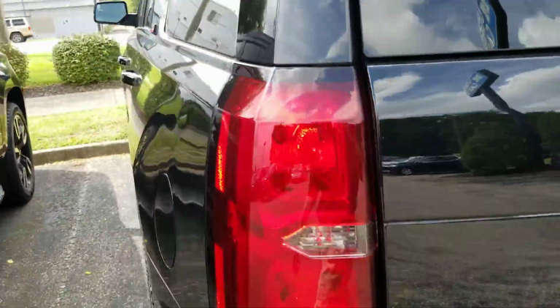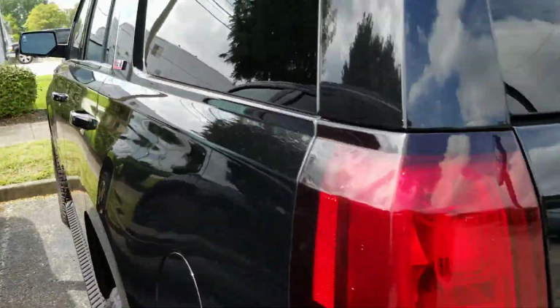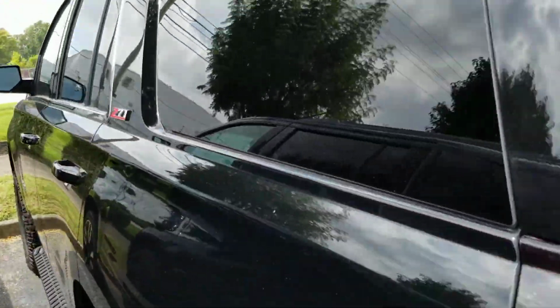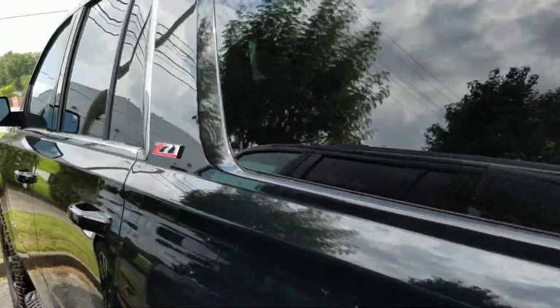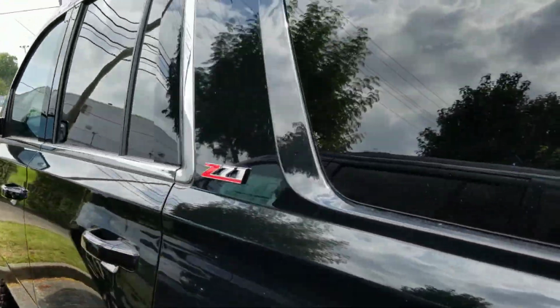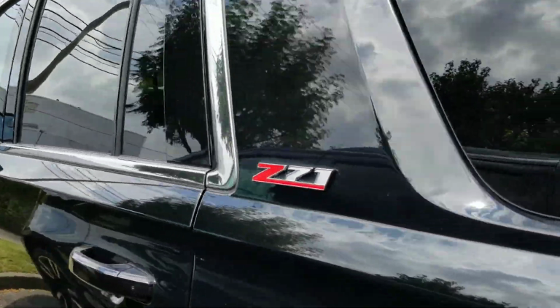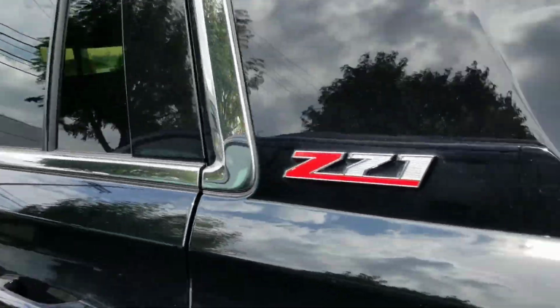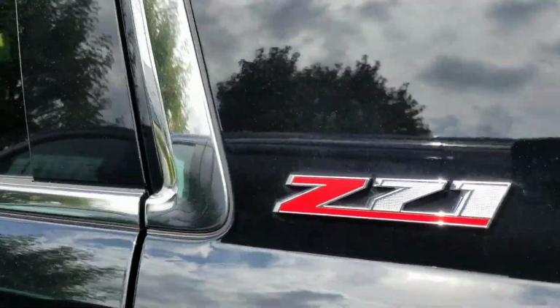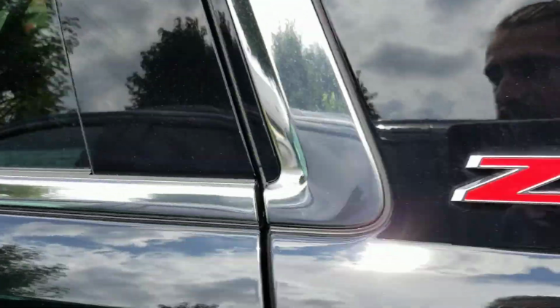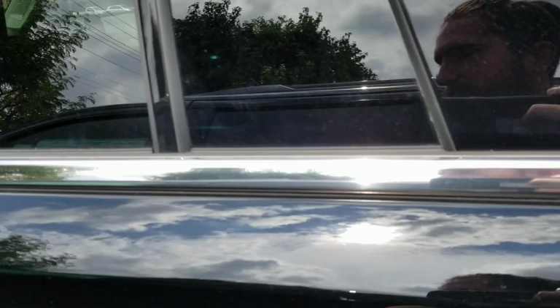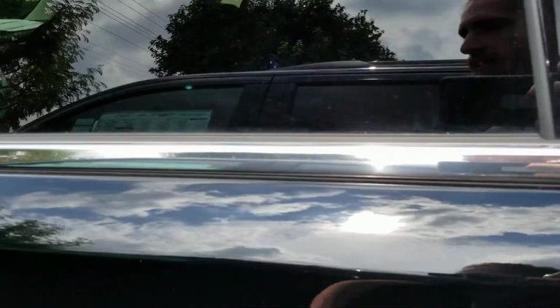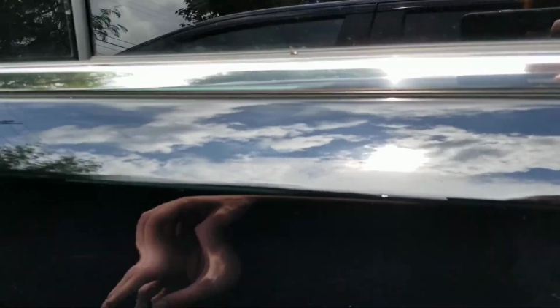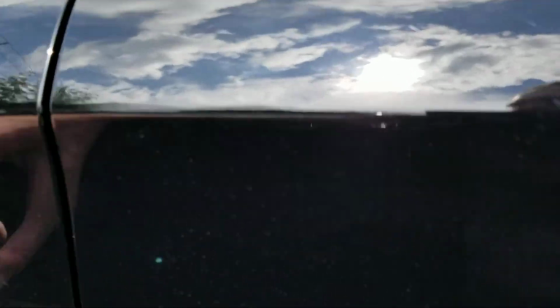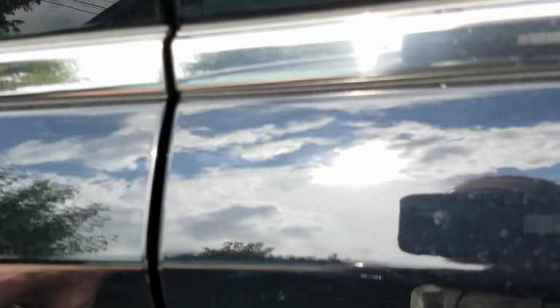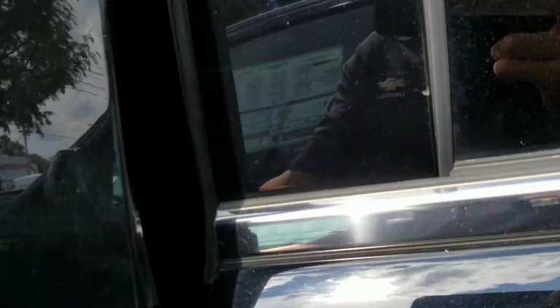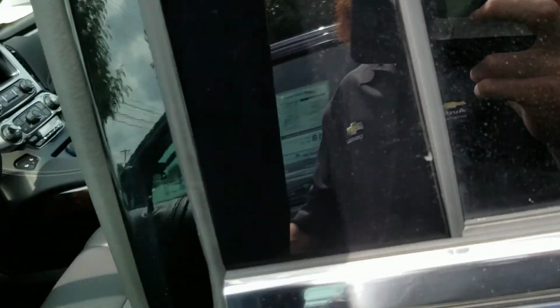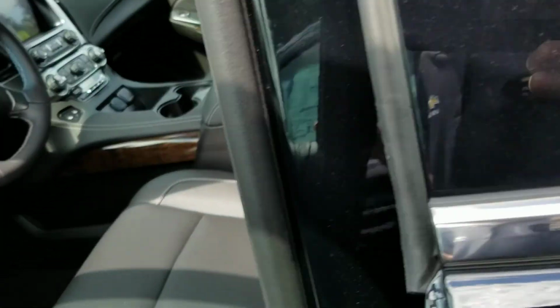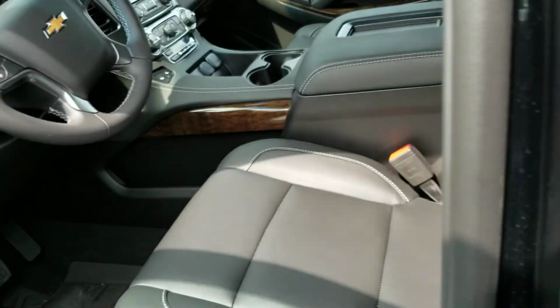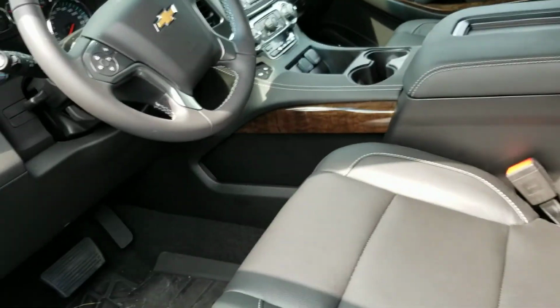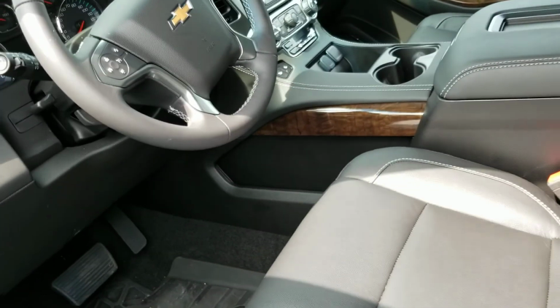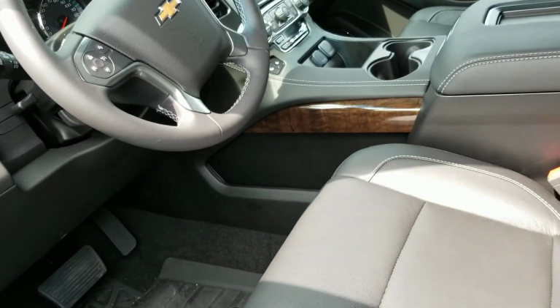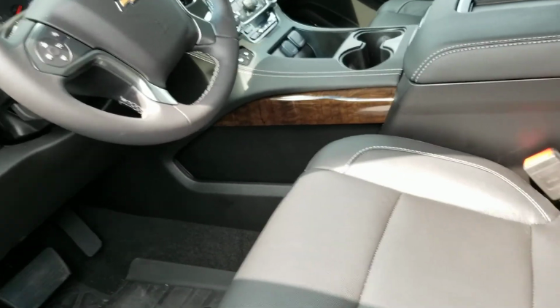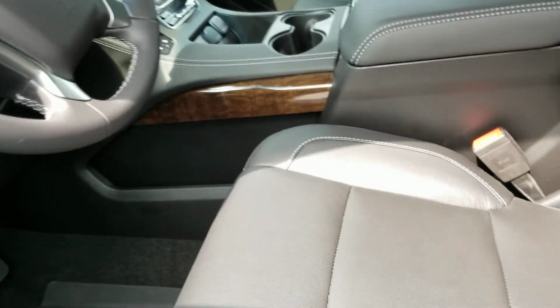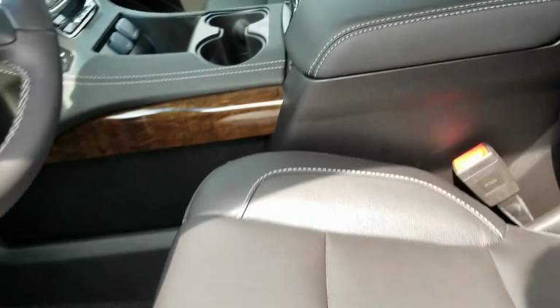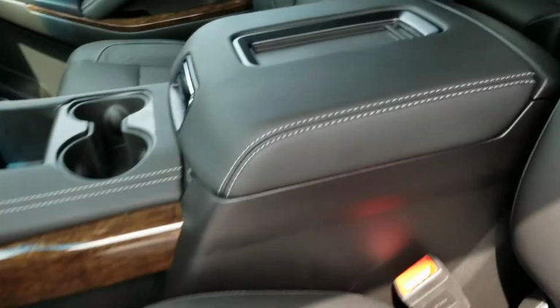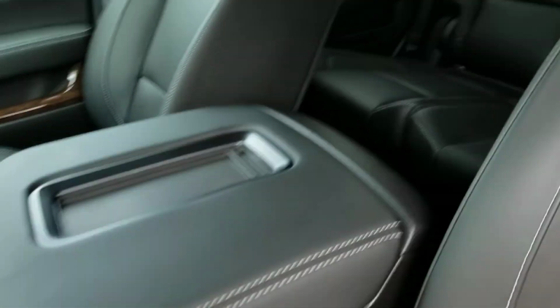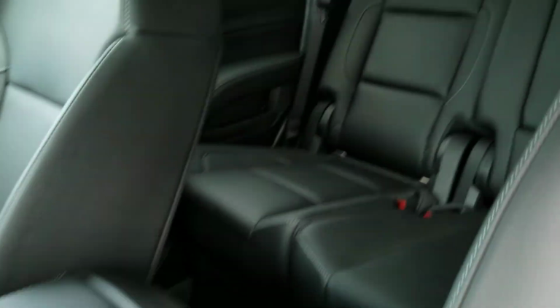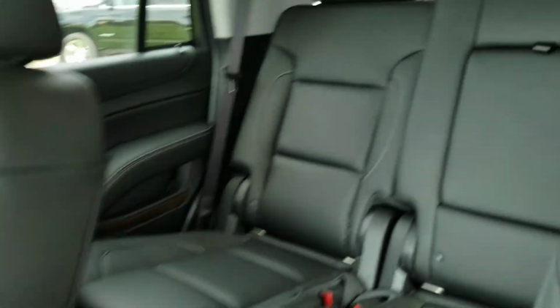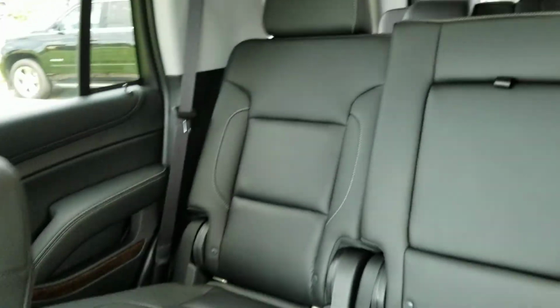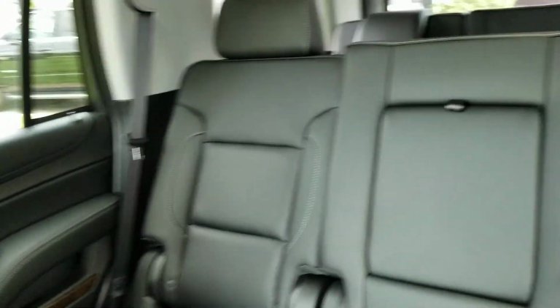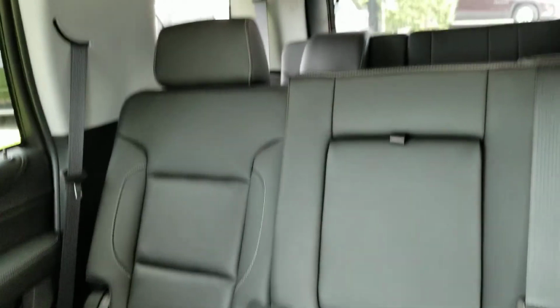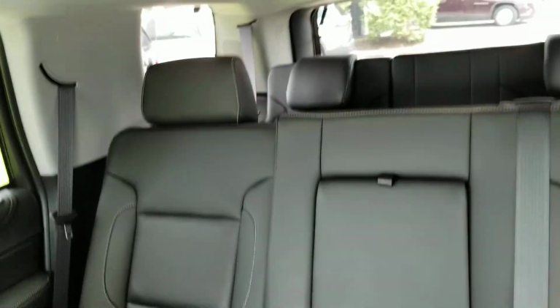It's got weather seats, heated seats. Check out the inside here and look at this third row seating. You've got tons and tons of room in here.